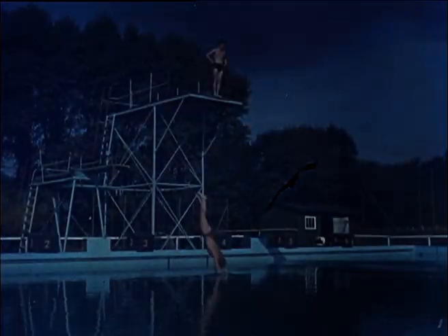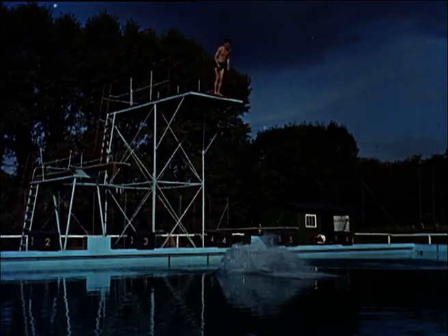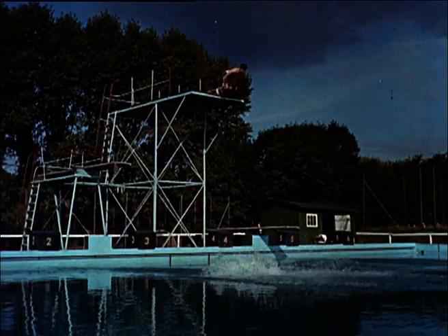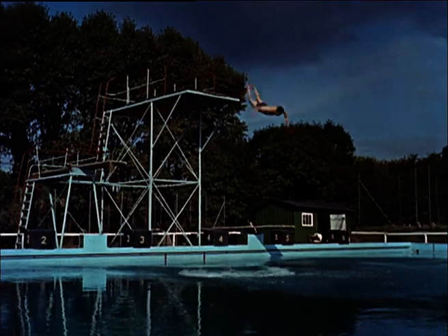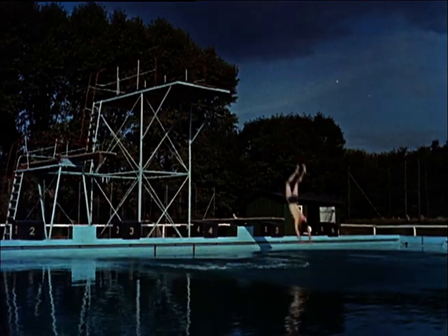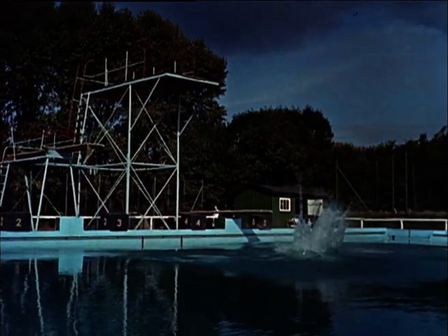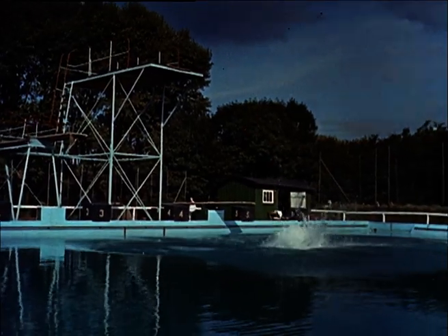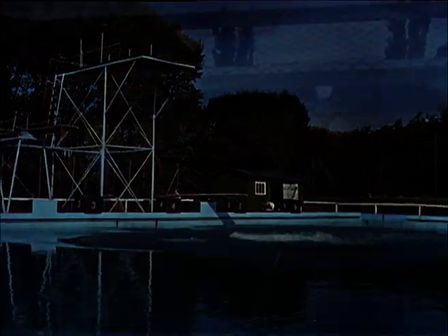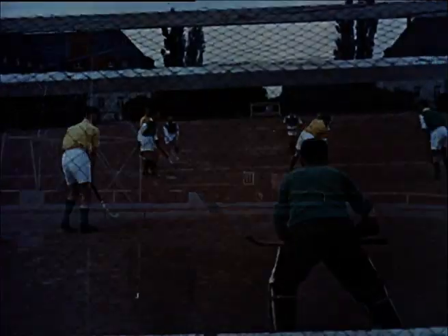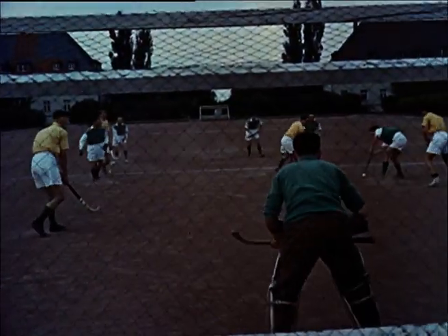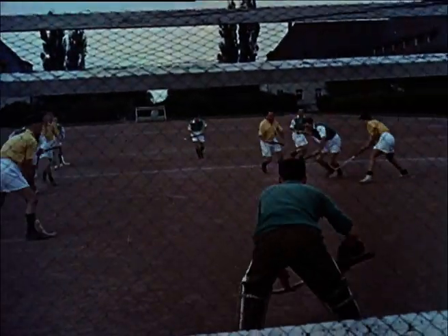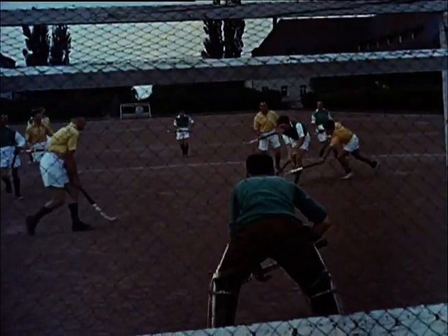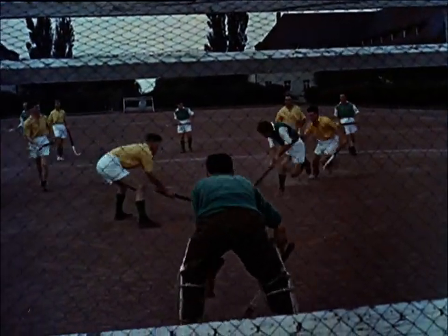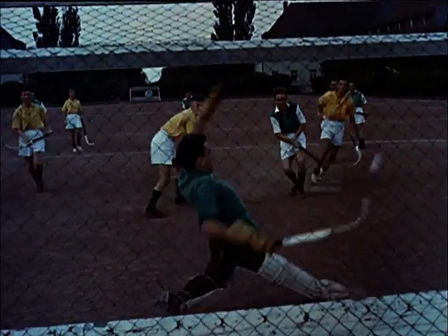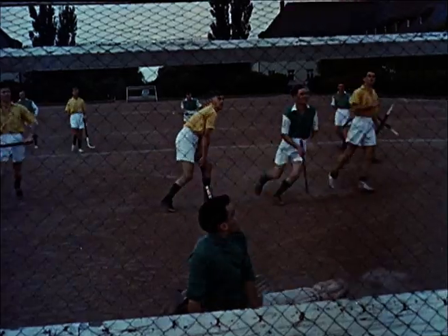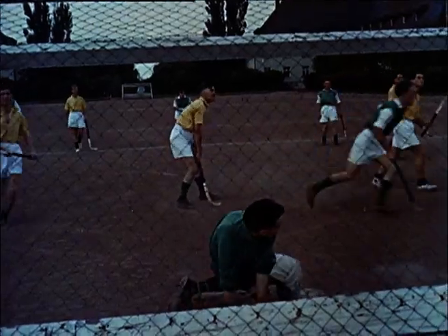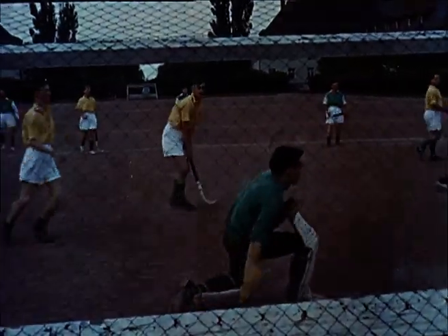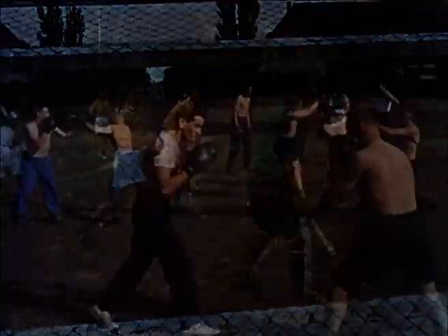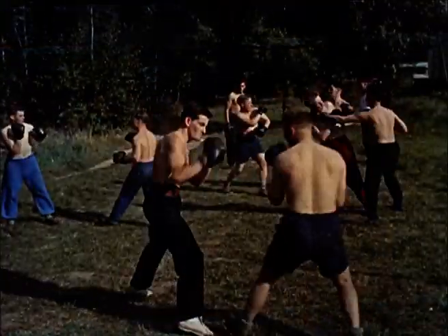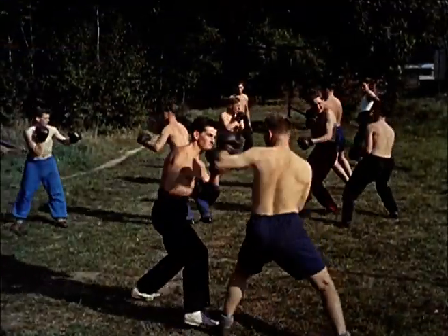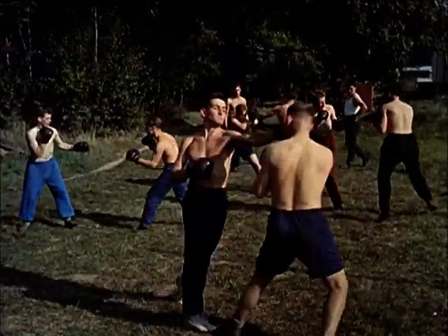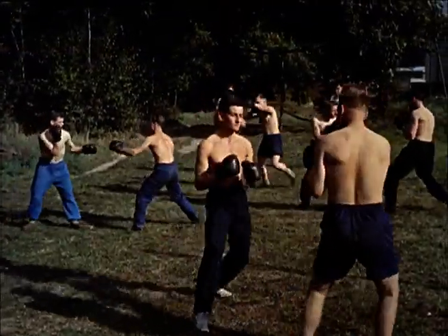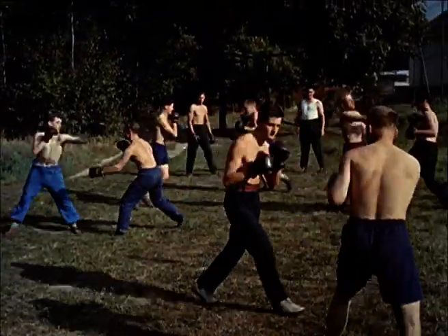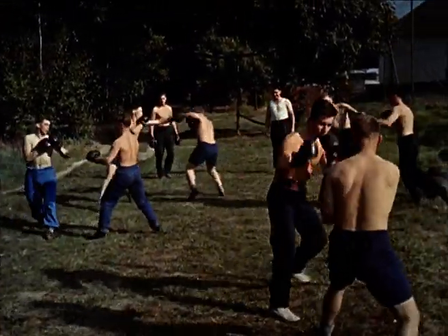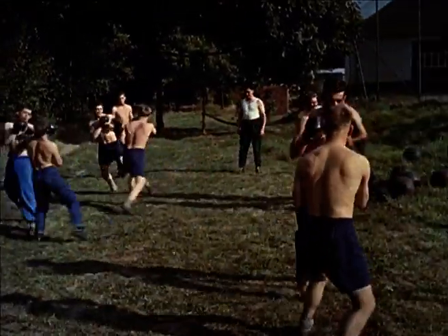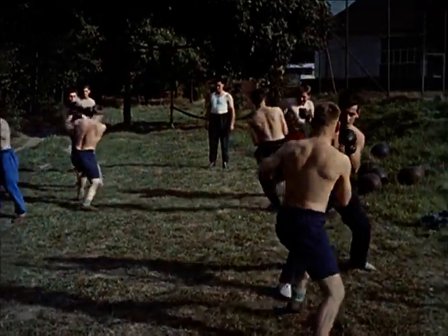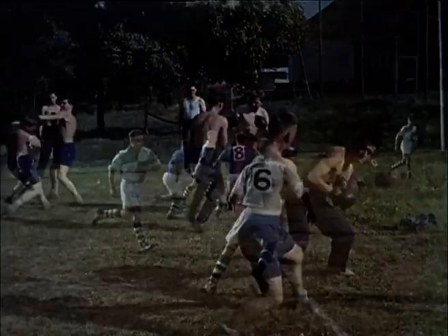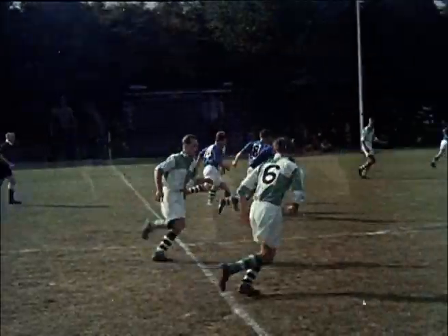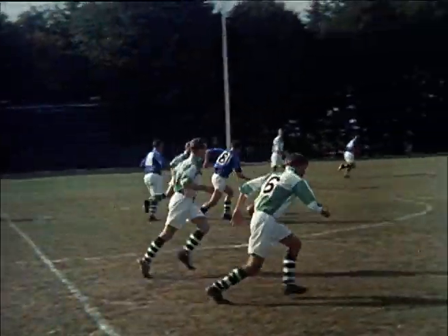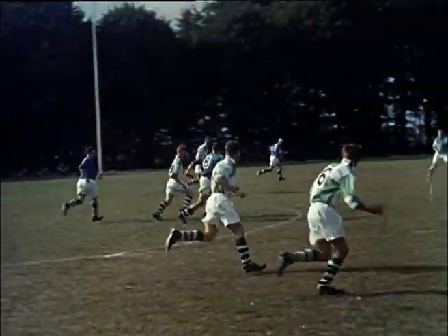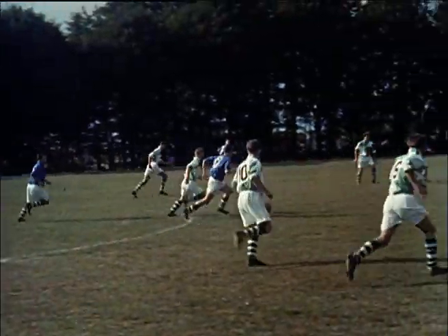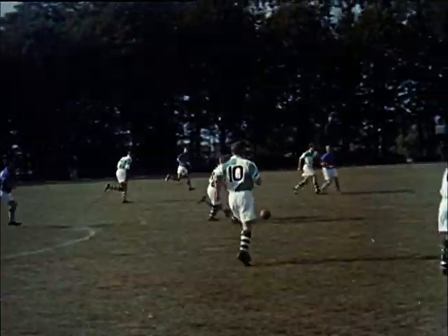But bird-watching isn't everyone's fancy on a Saturday afternoon, and as usual in the army, there's plenty of sport going. You can take your pick. And in winter there's skiing in the mountains. So in a peacetime army, everyone tries to keep his weekends as free as possible.